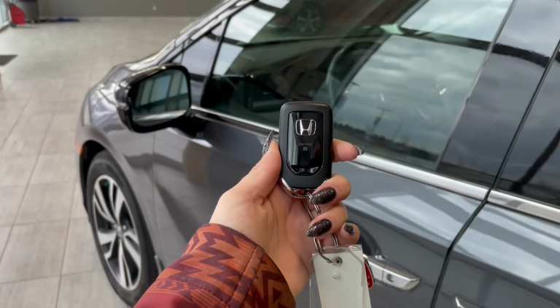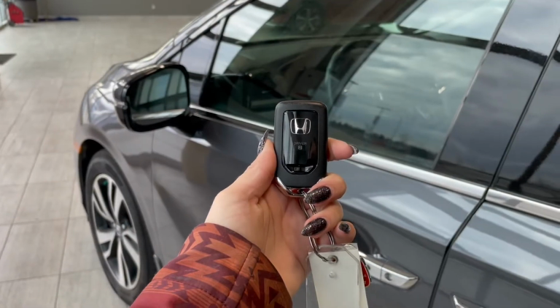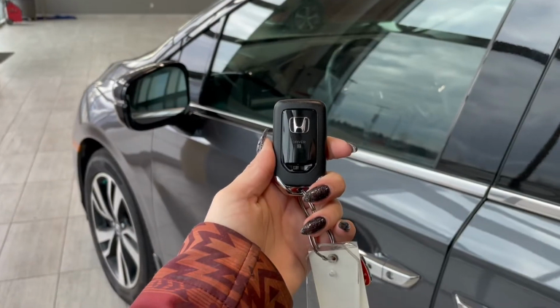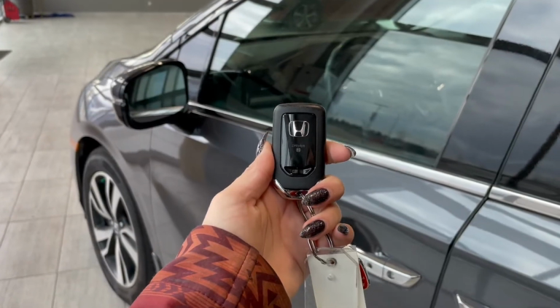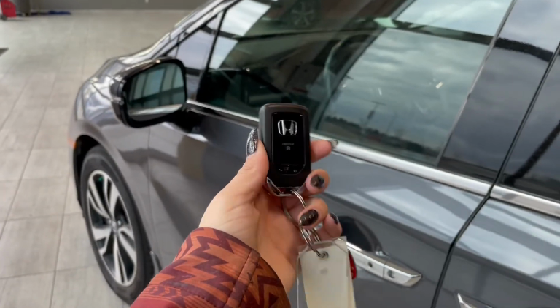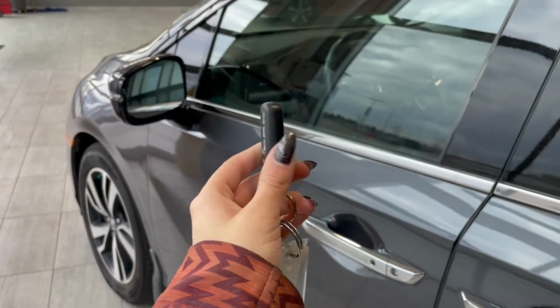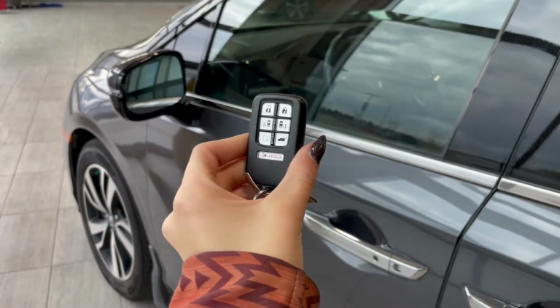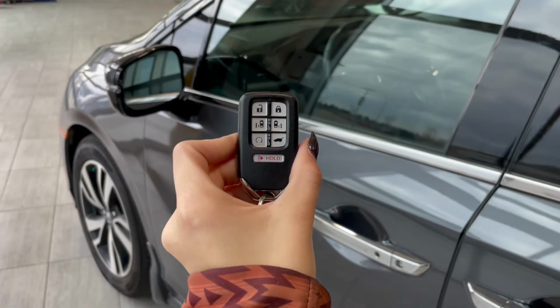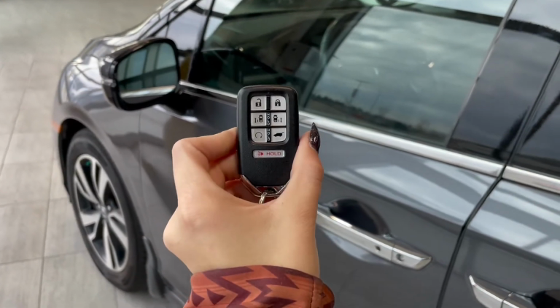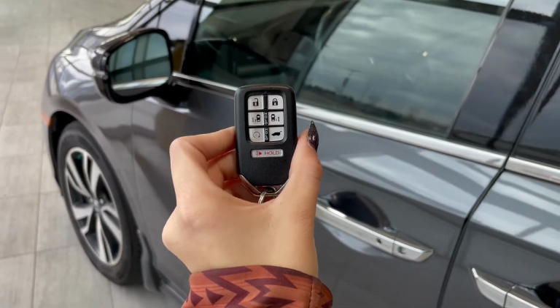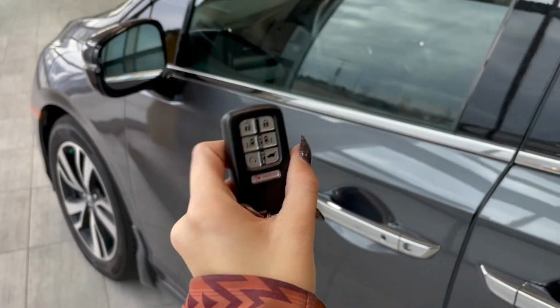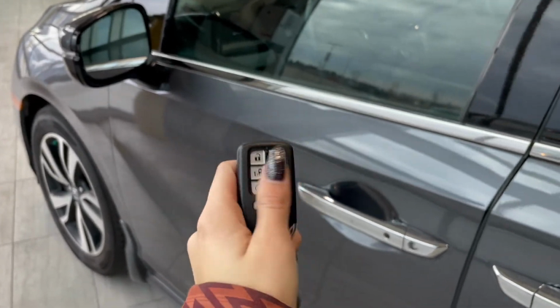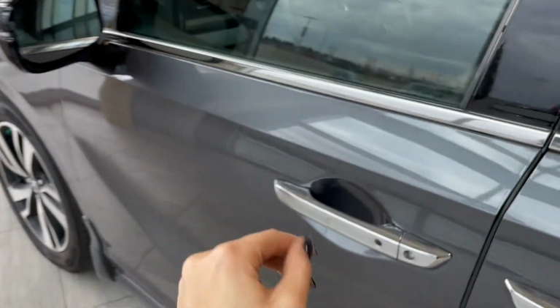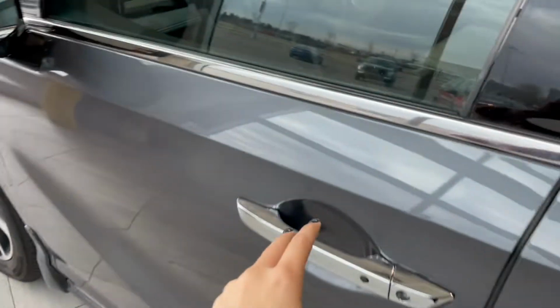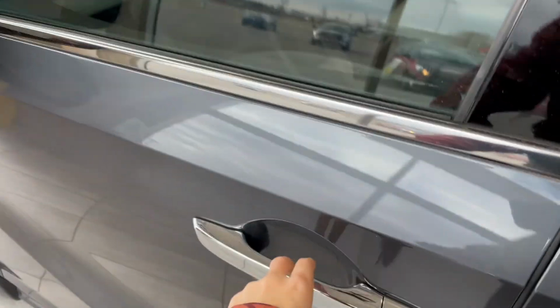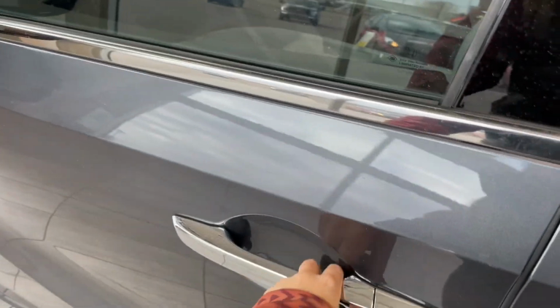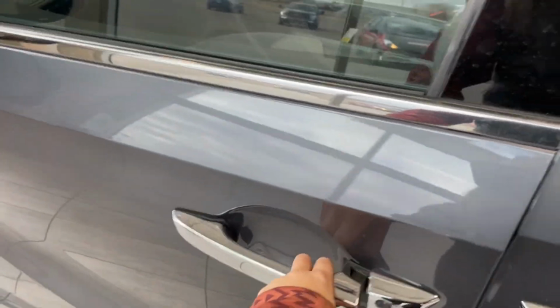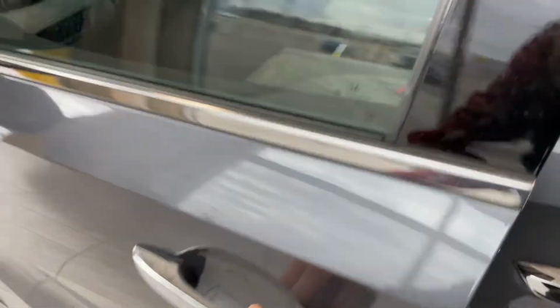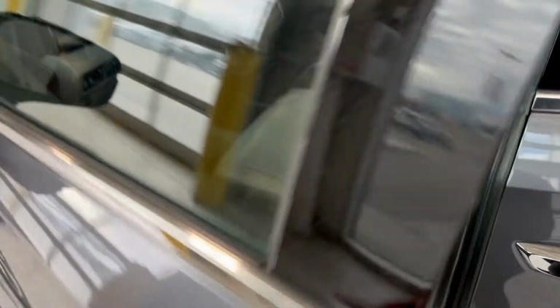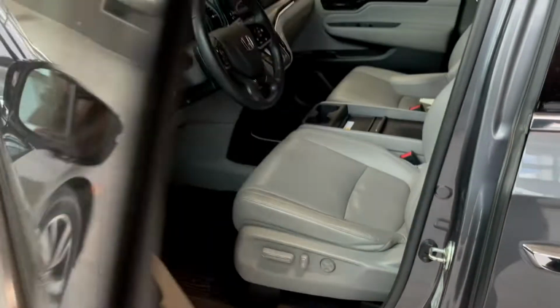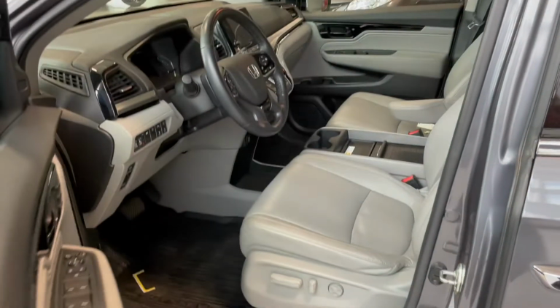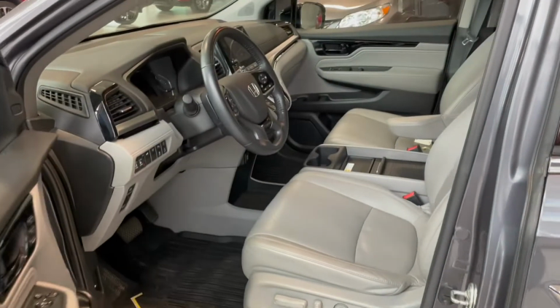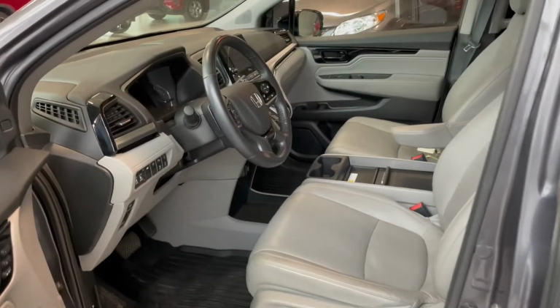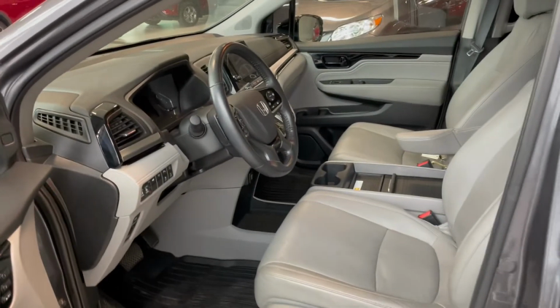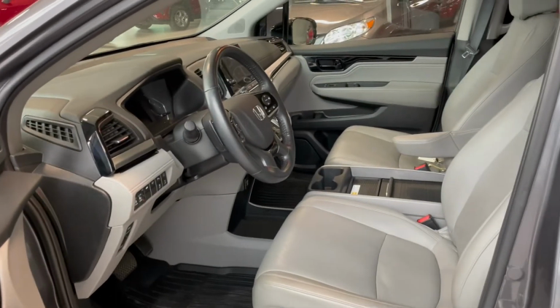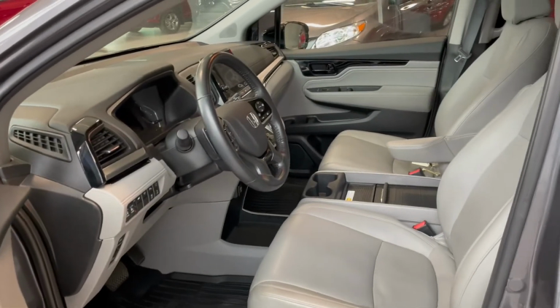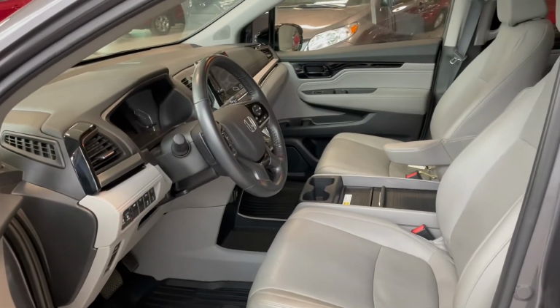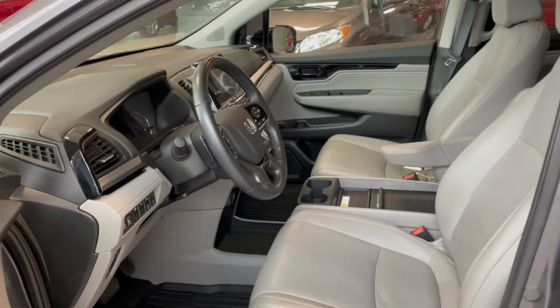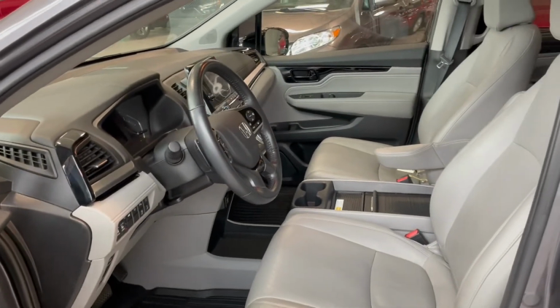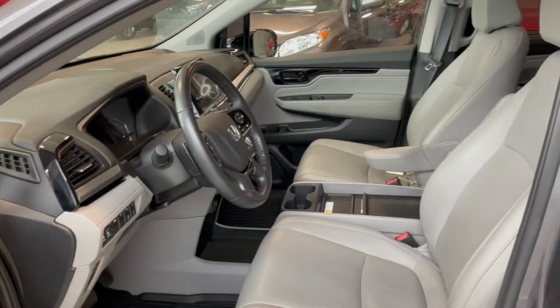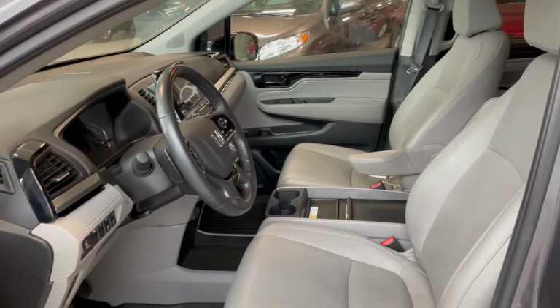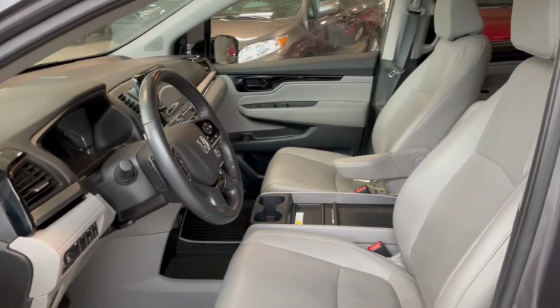Entering the vehicle we have our key with our lock and unlock. Taking a first look inside you've got gray leather interior.